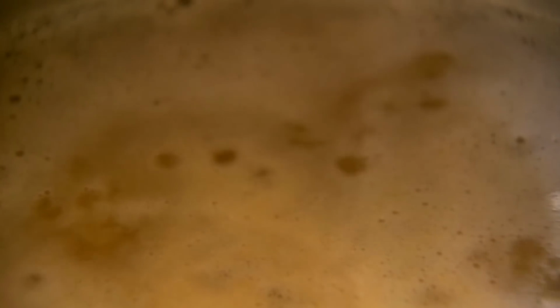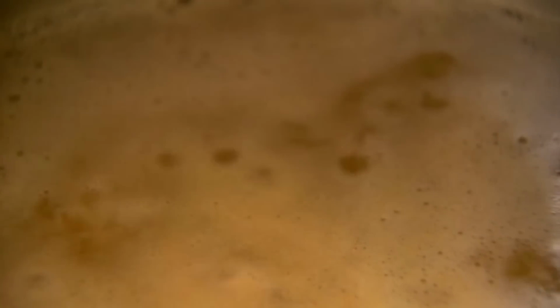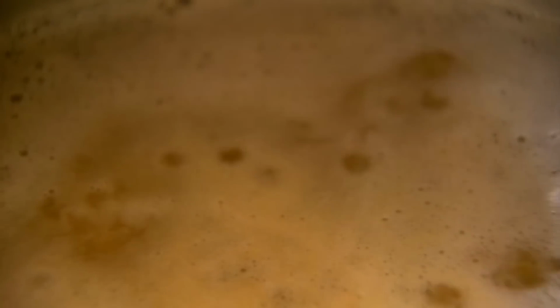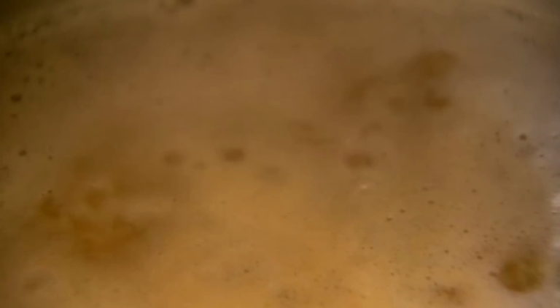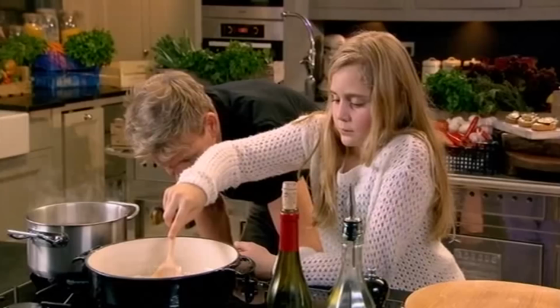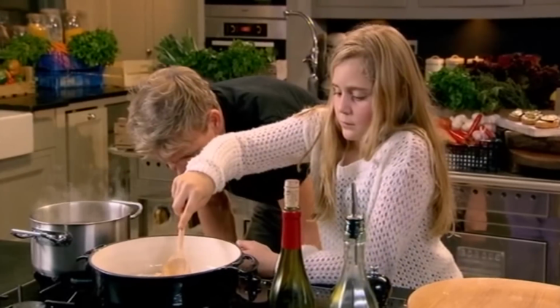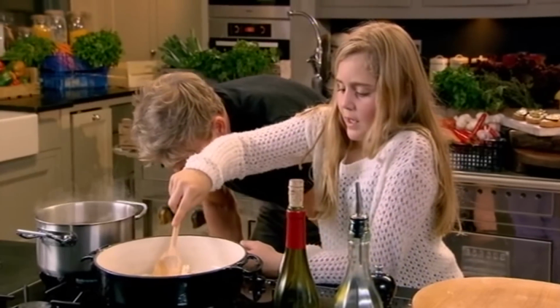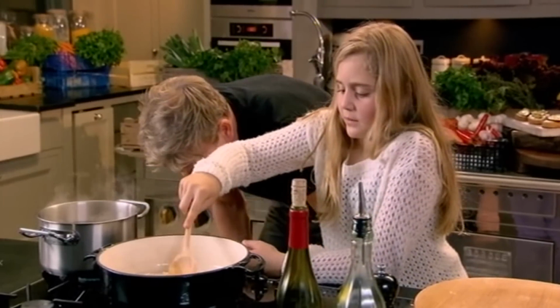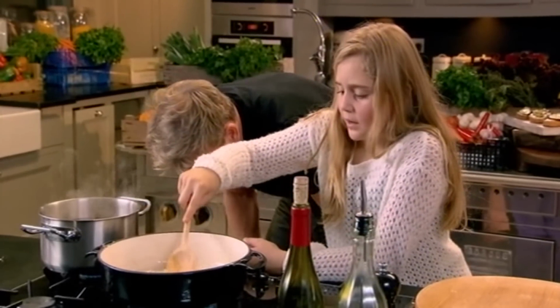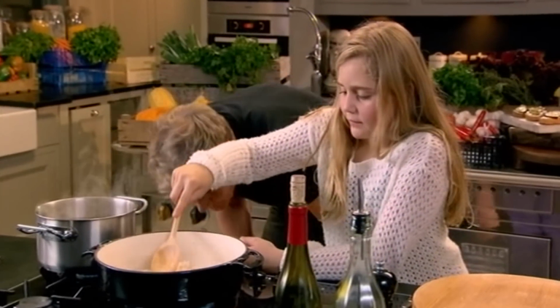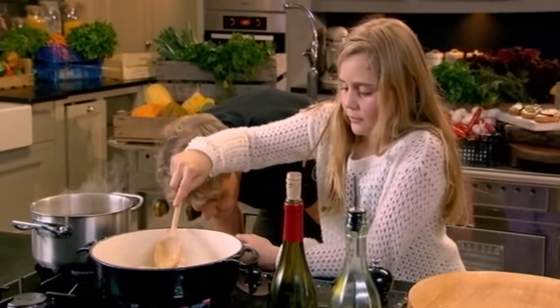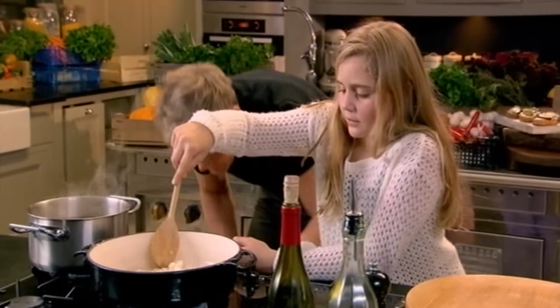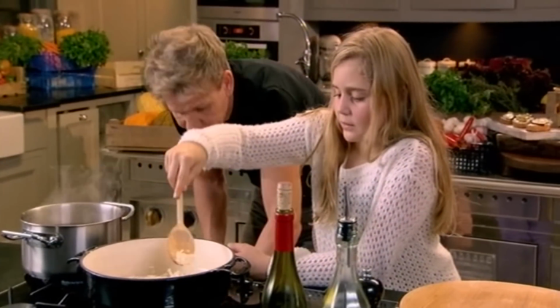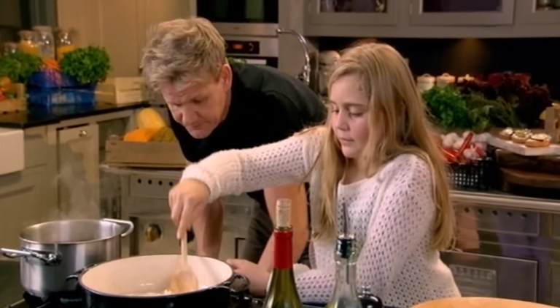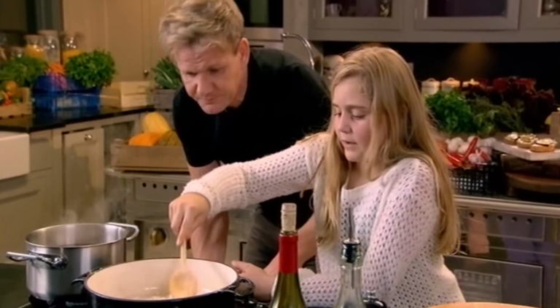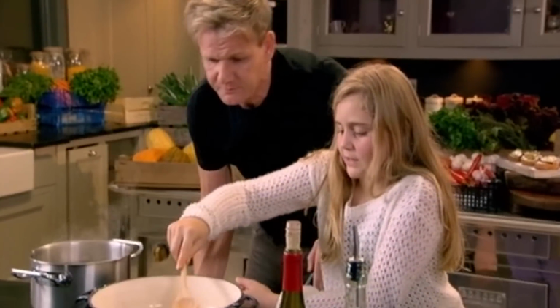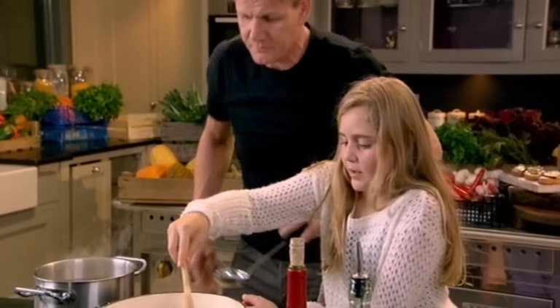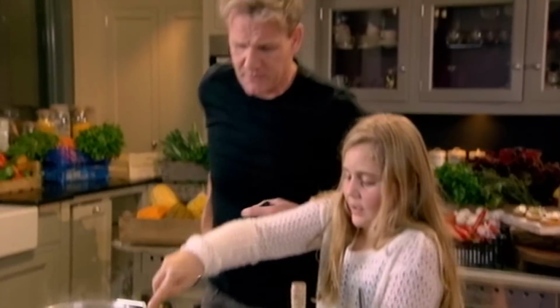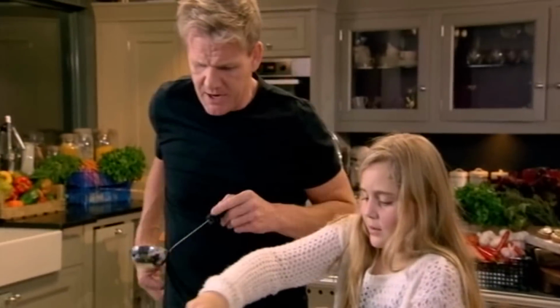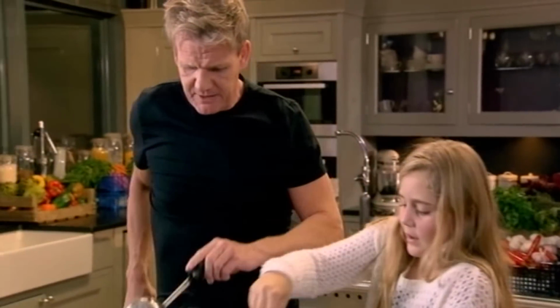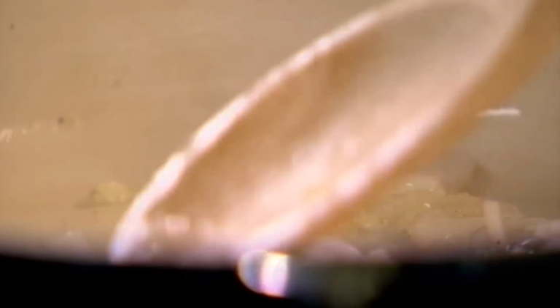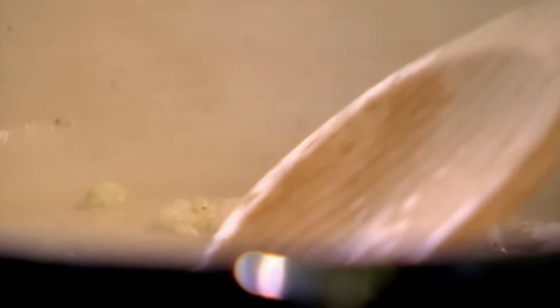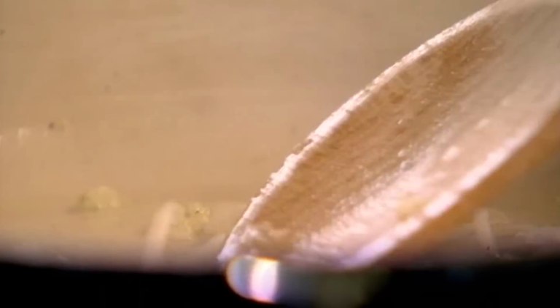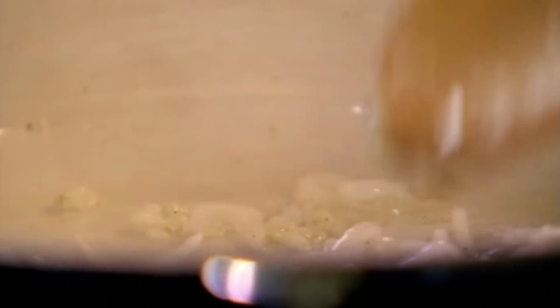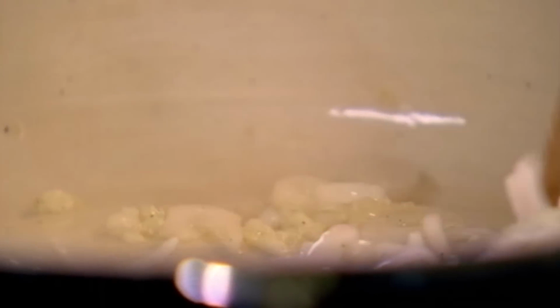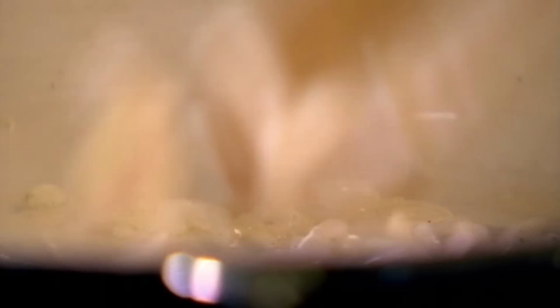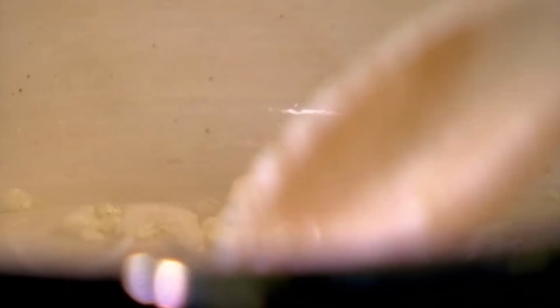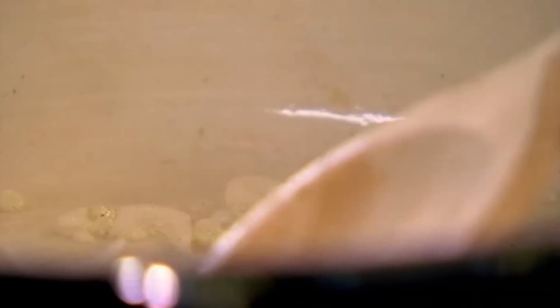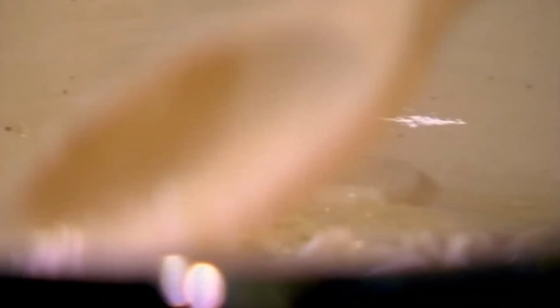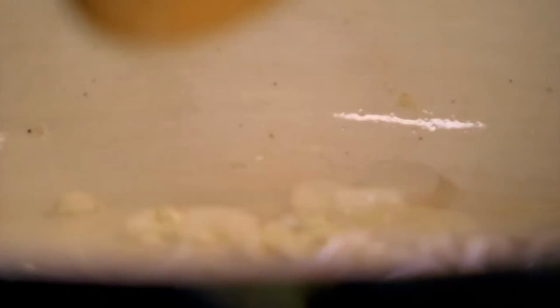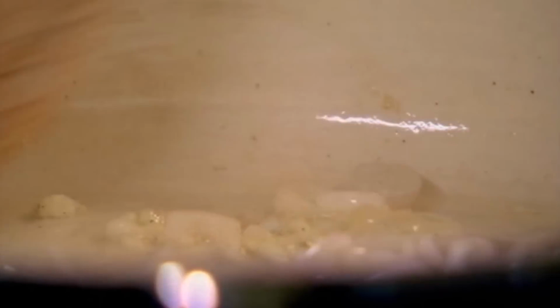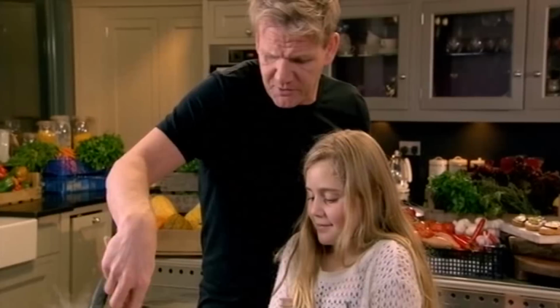That's a vegetable stock. Because you can't use different stocks for a vegetarian dish, can you? No, you can't have chicken stock. I made that mistake once, putting beef stock in a vegetarian soup.